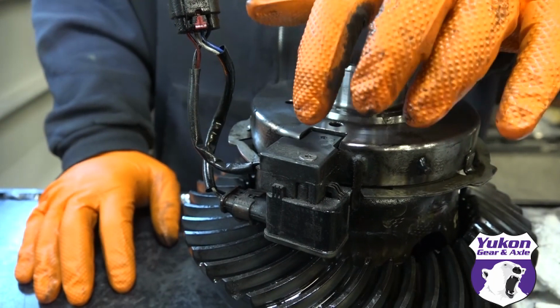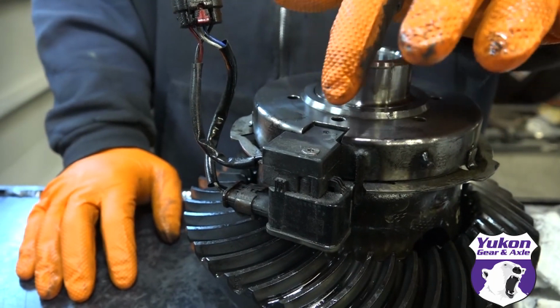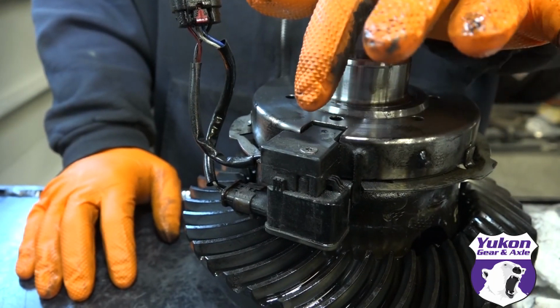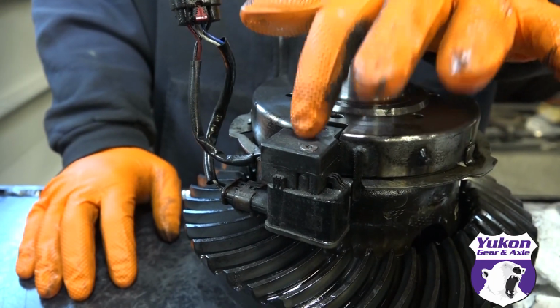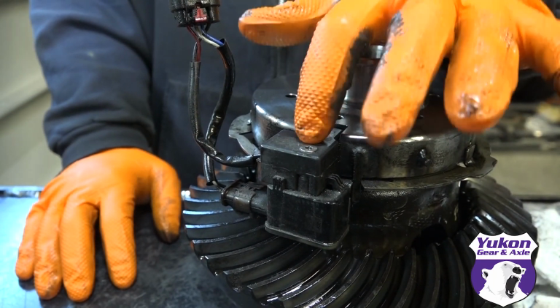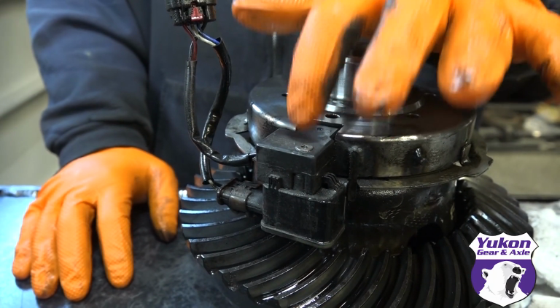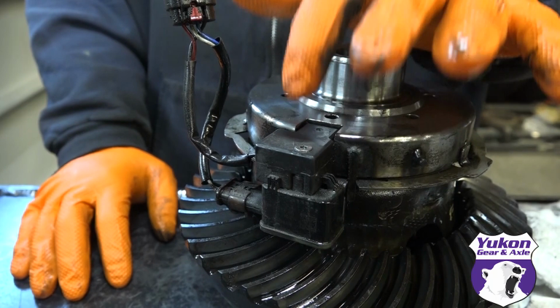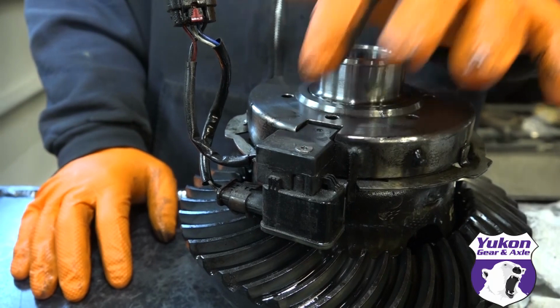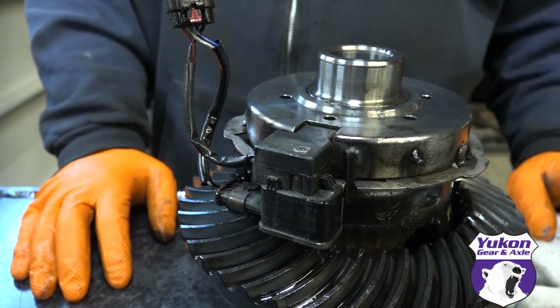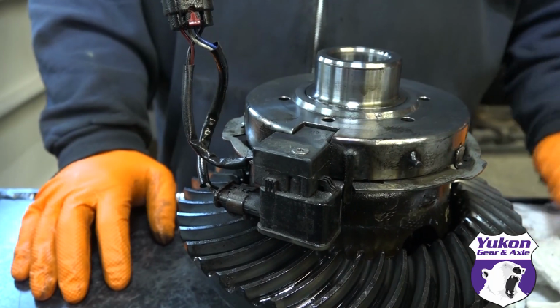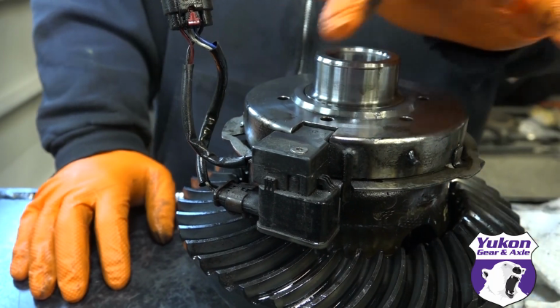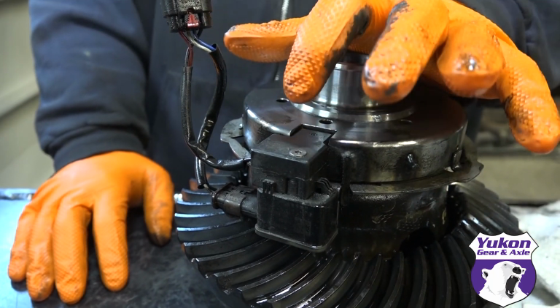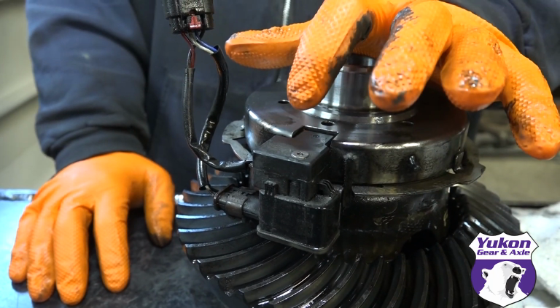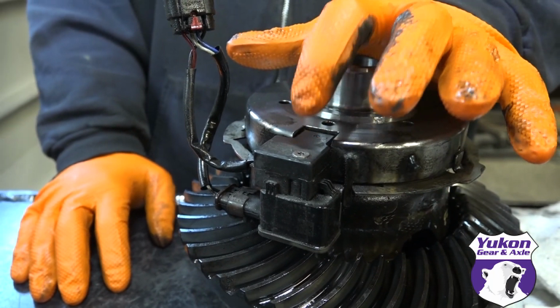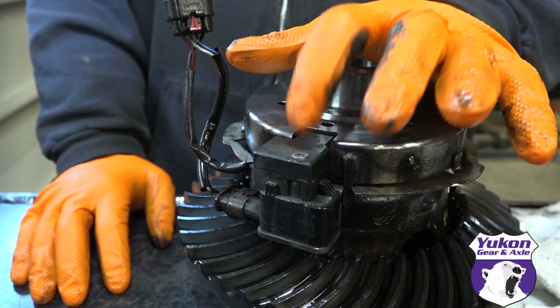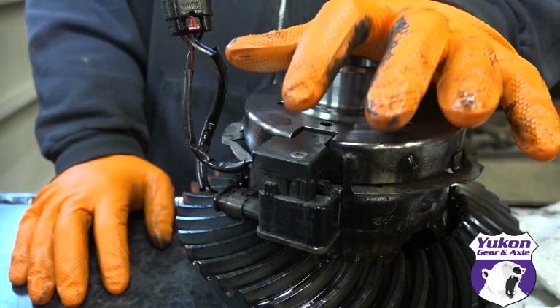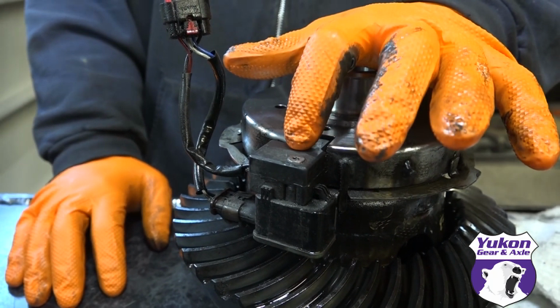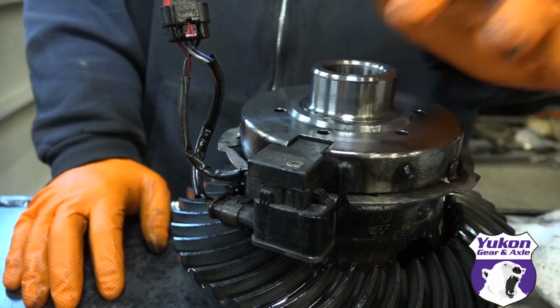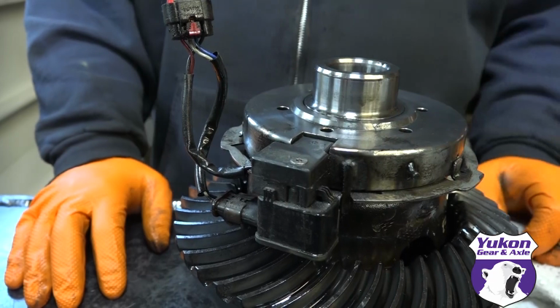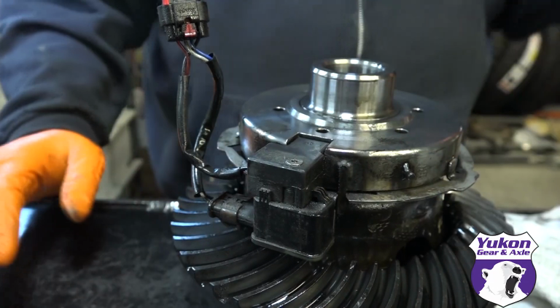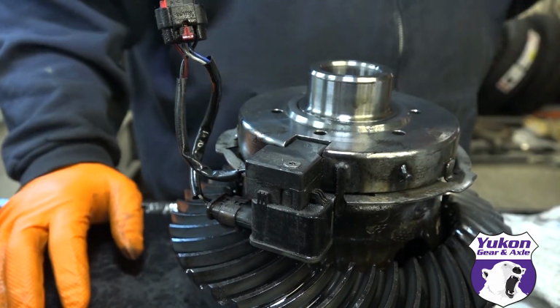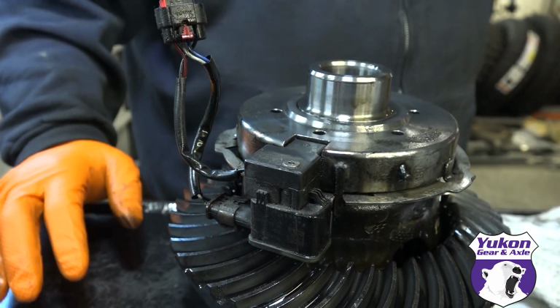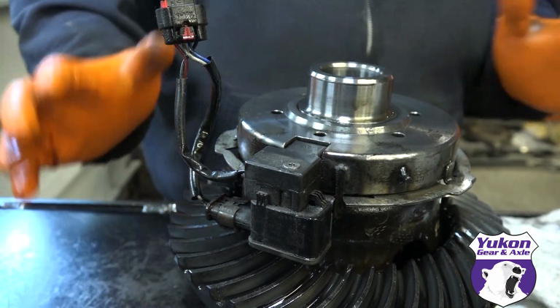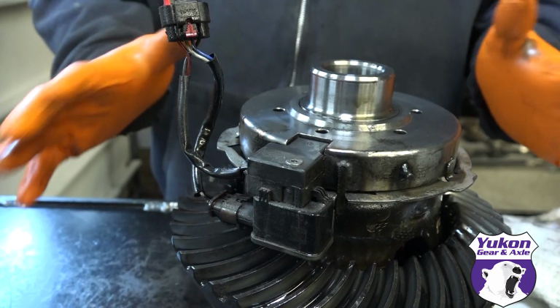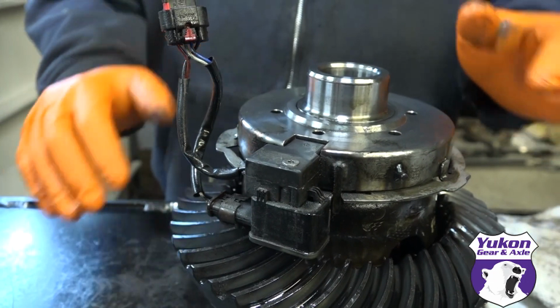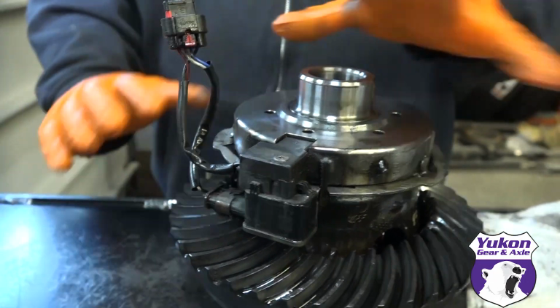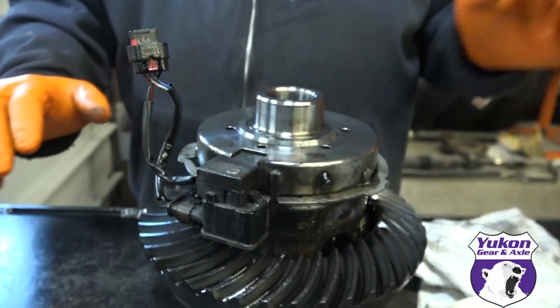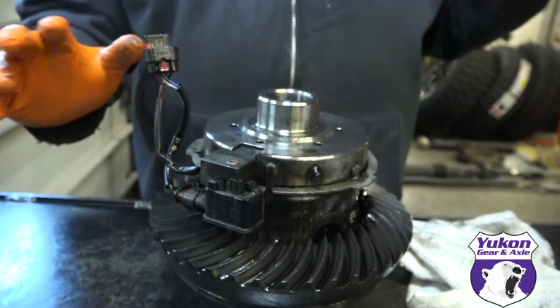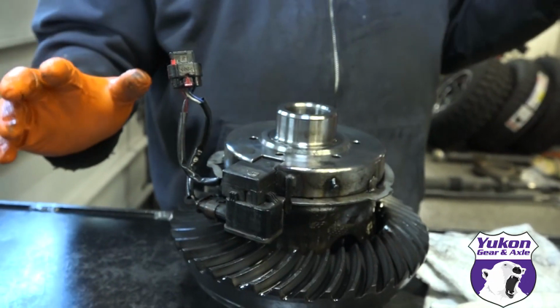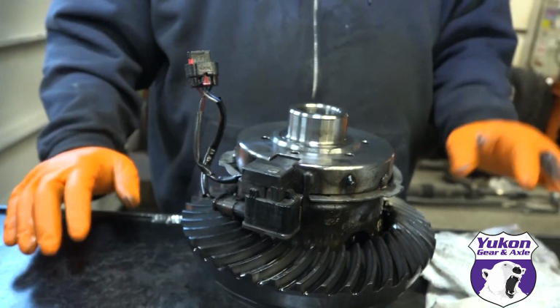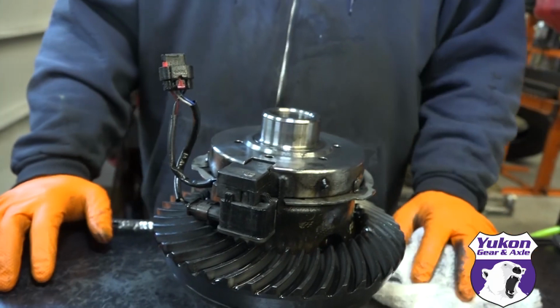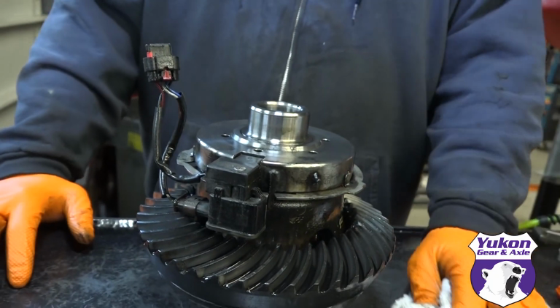We believe that the problem is this little sensor right here. Jeep's solution currently for this, if you're under warranty, is they swap out your entire rear end. You get a brand new rear end, brand new locker and everything like that.